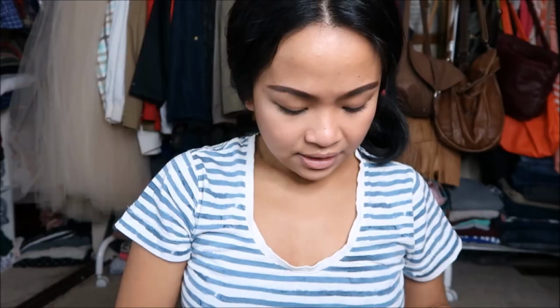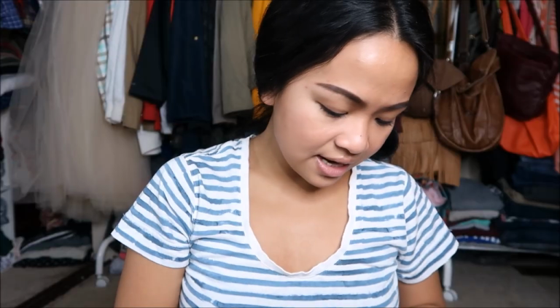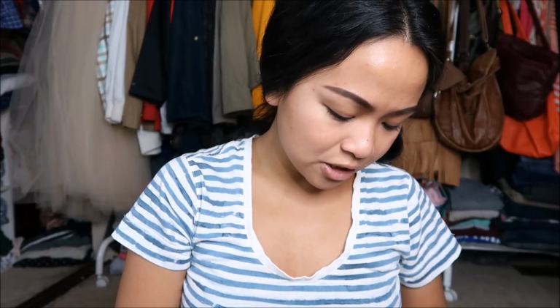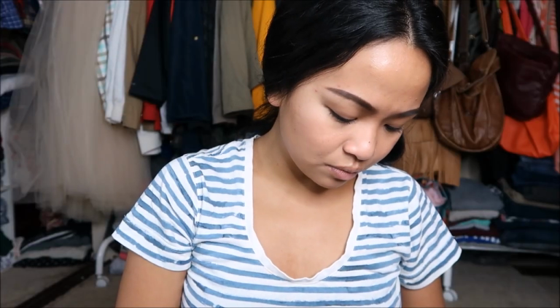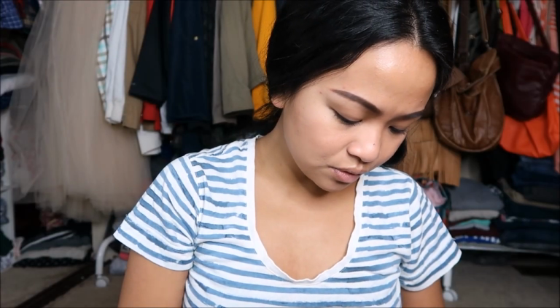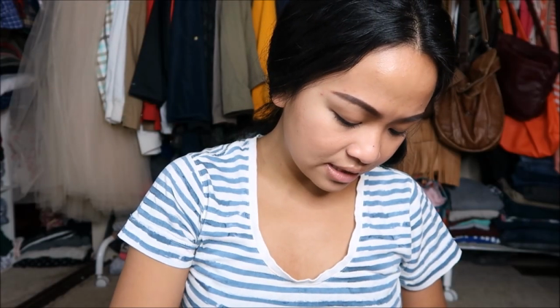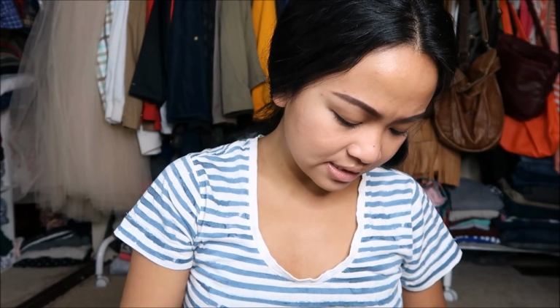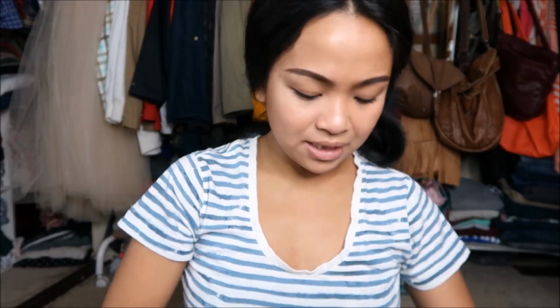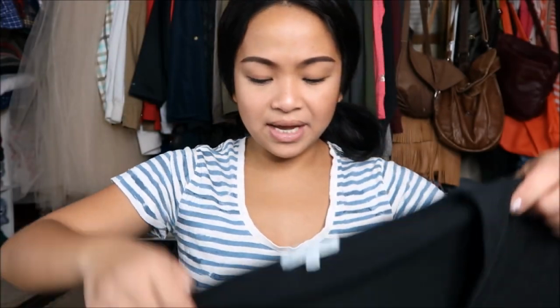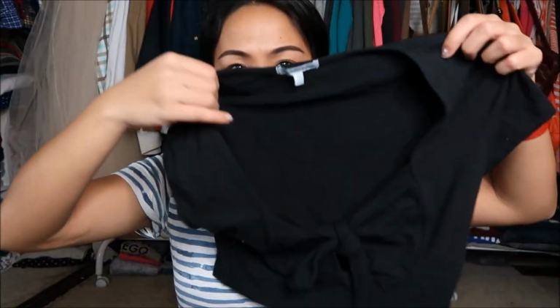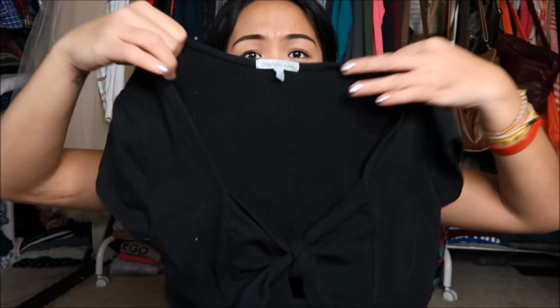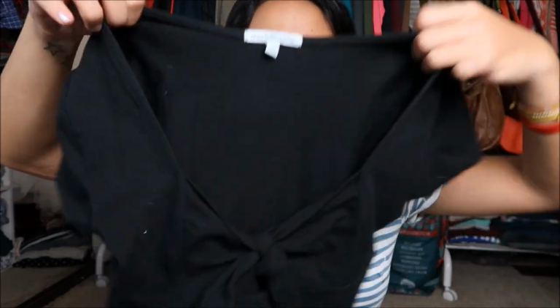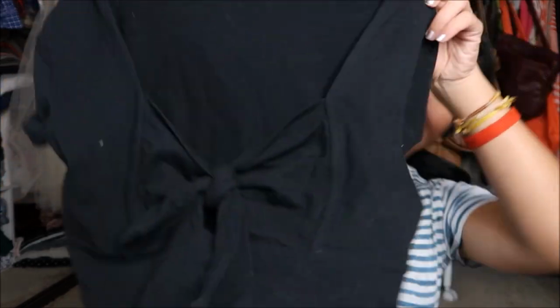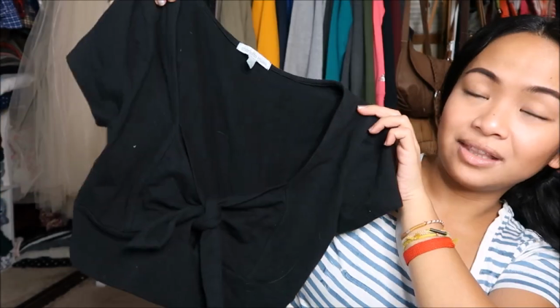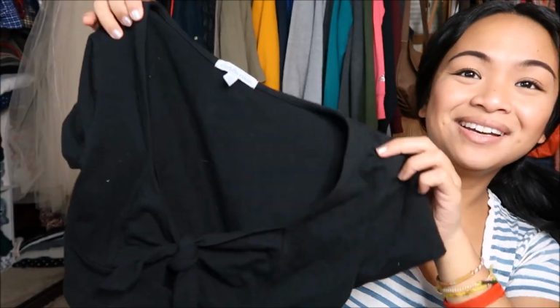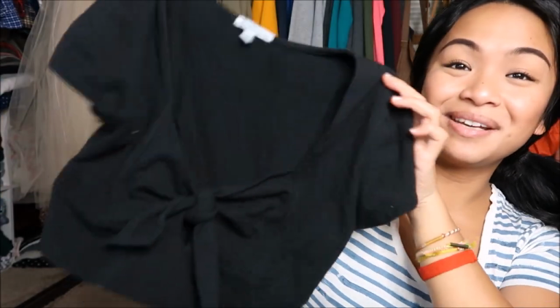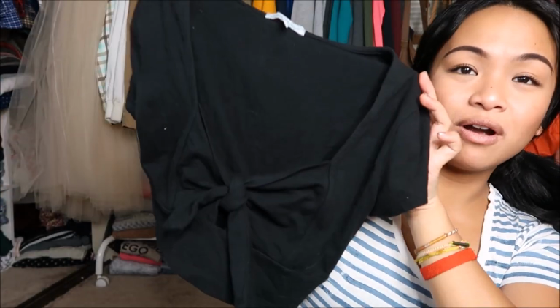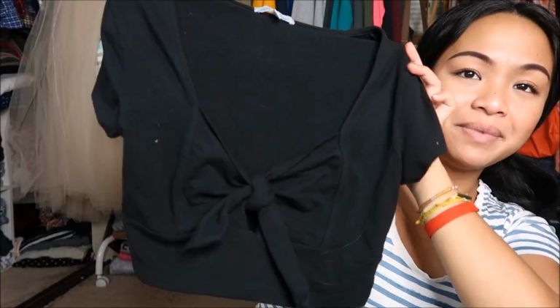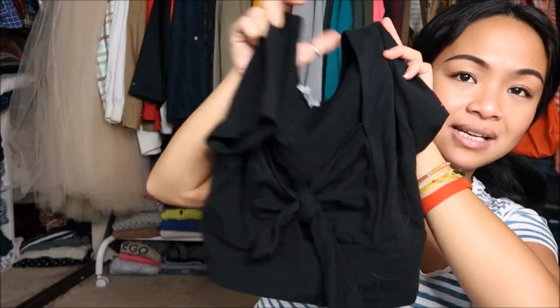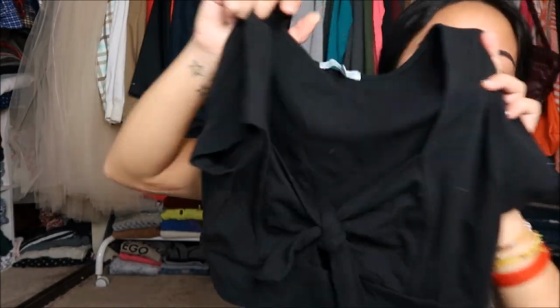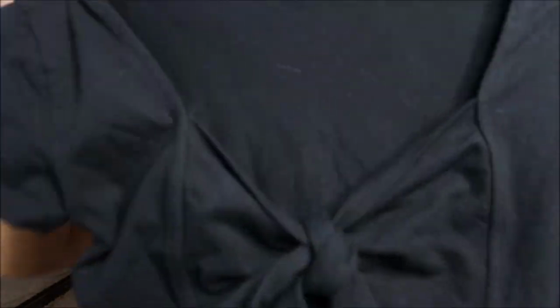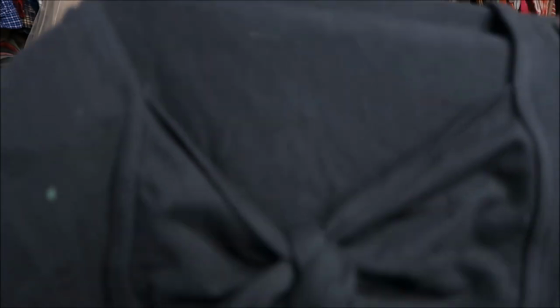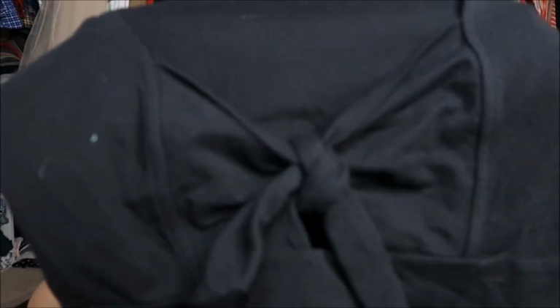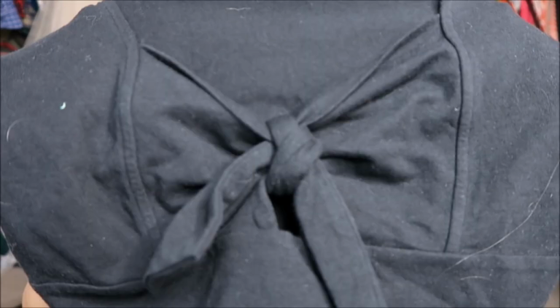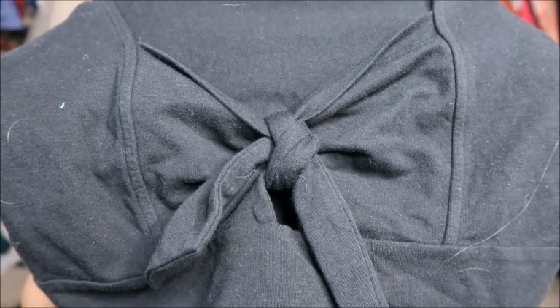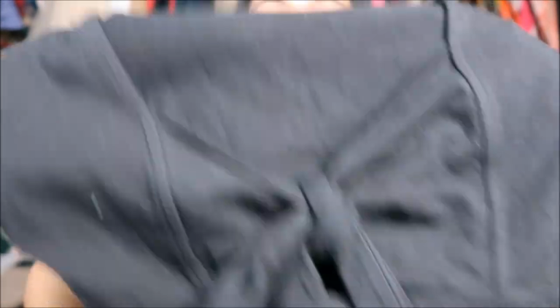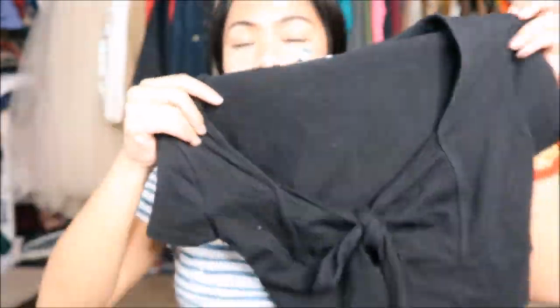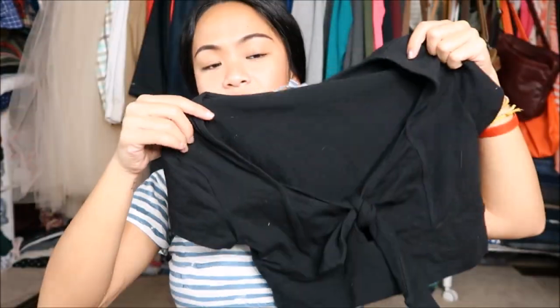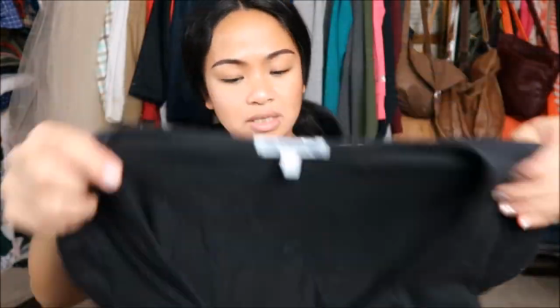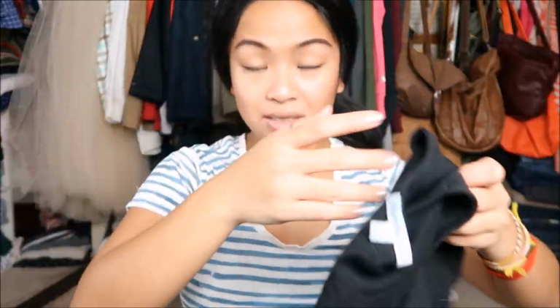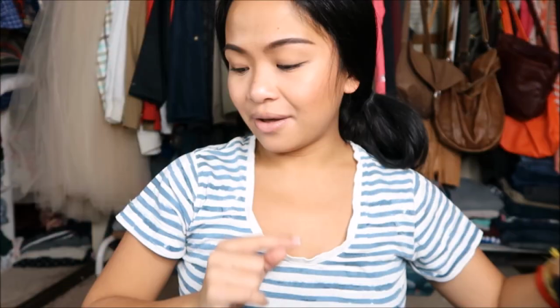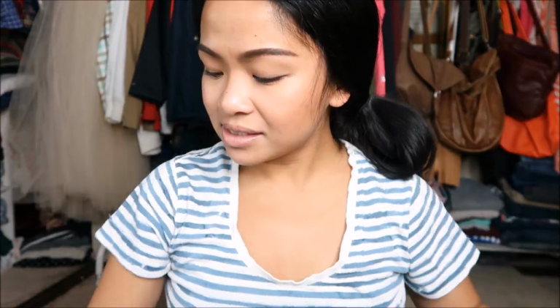The next thing that I have is by Charlotte Russe and this is in a size medium. It is a black crop top that has a little tie in the middle. Actually pretty cool — I like how that fits.